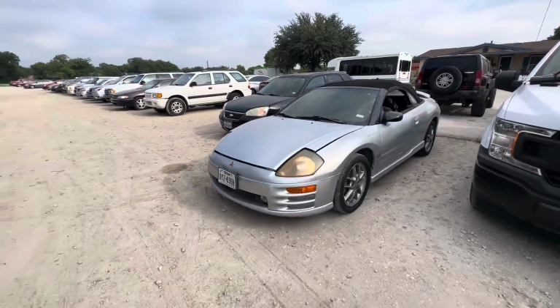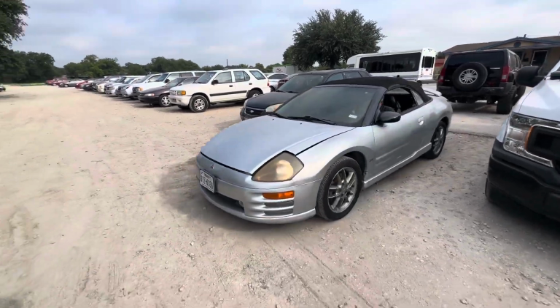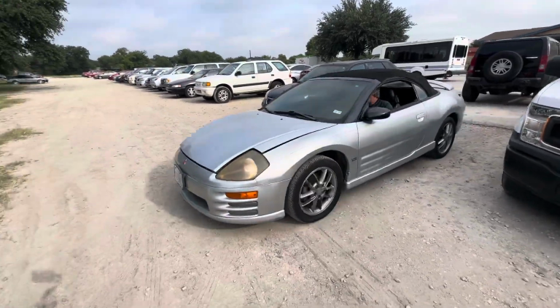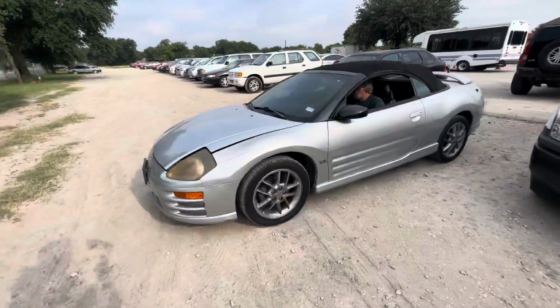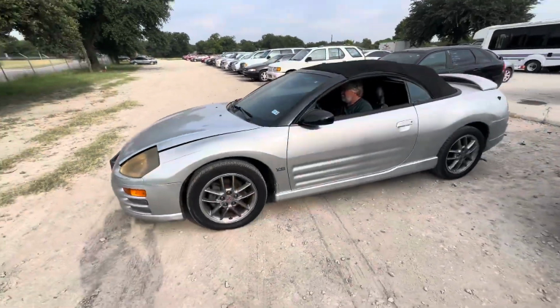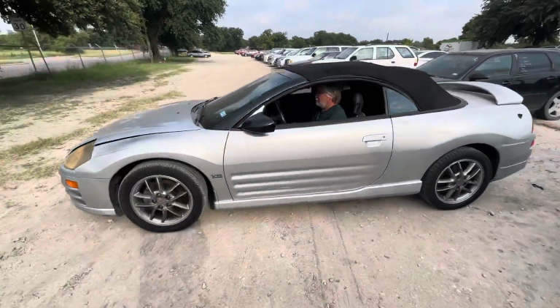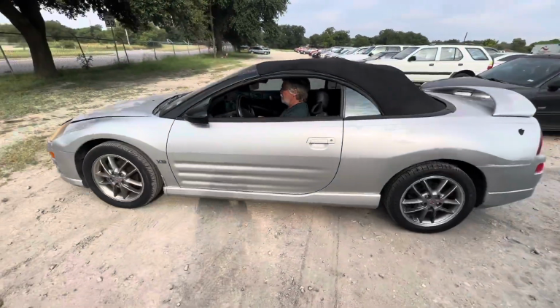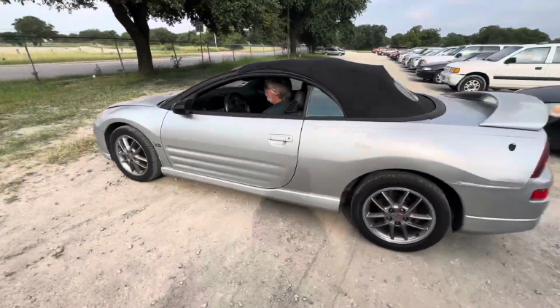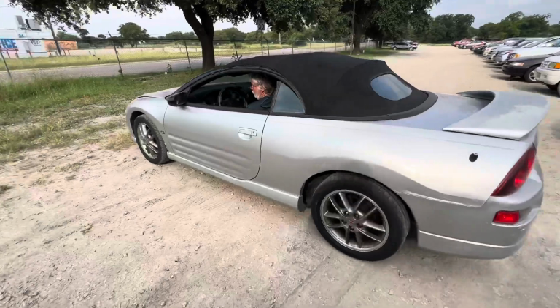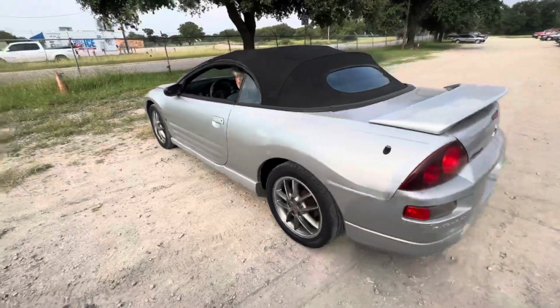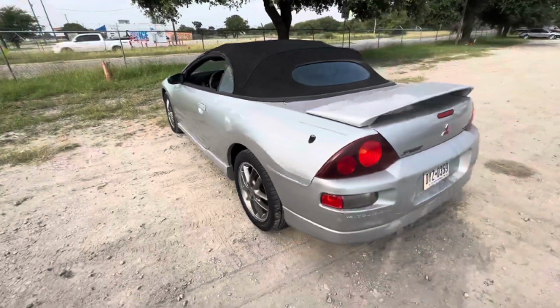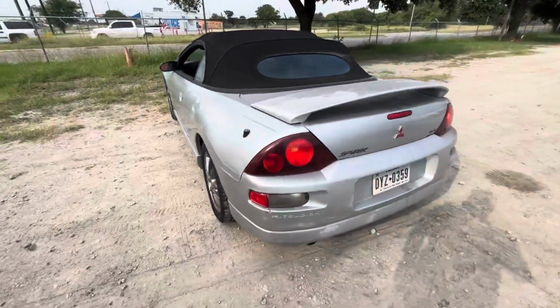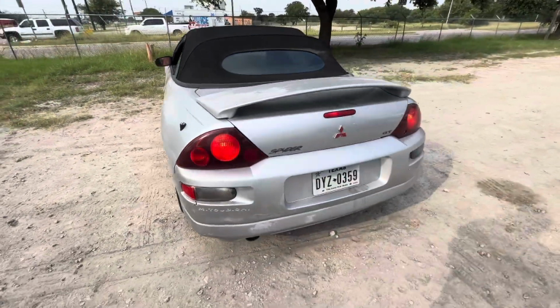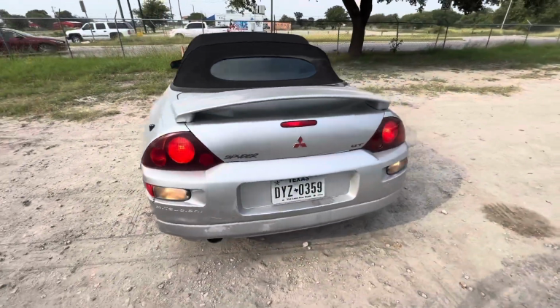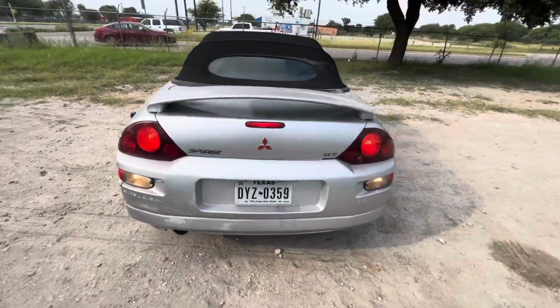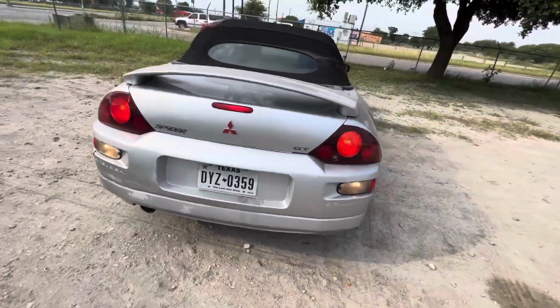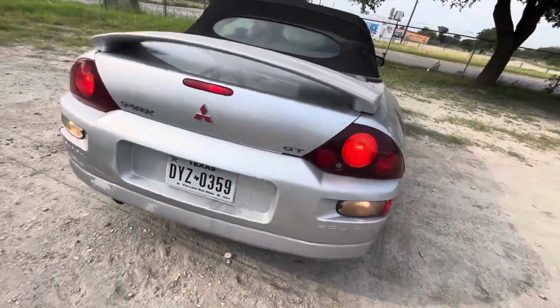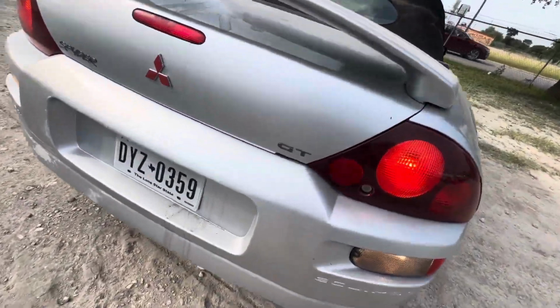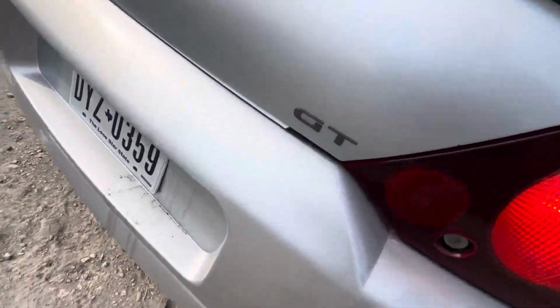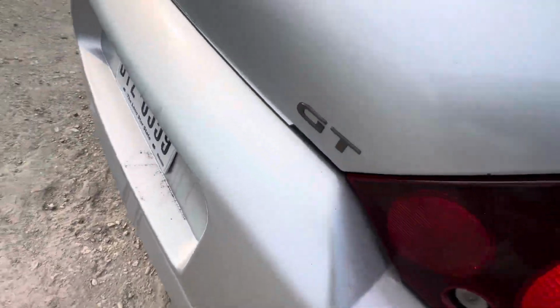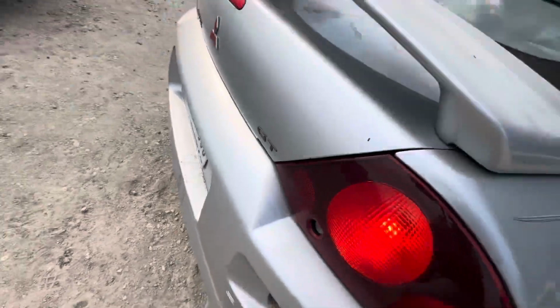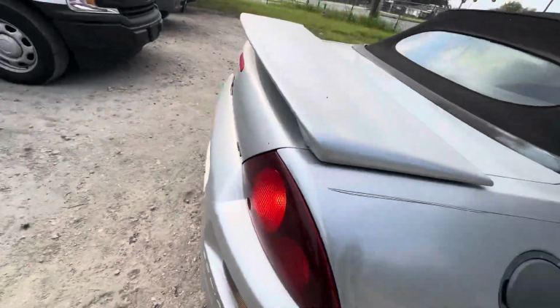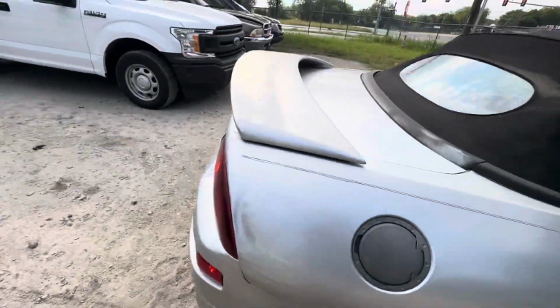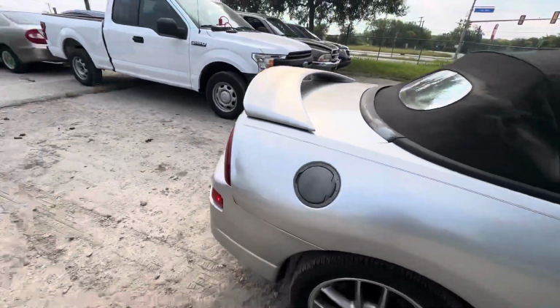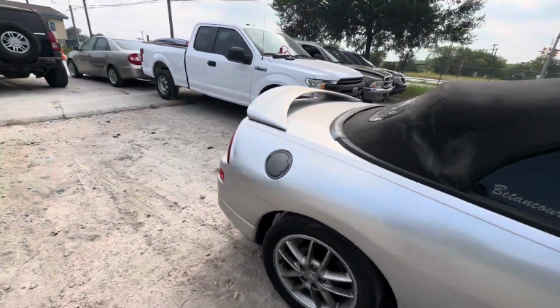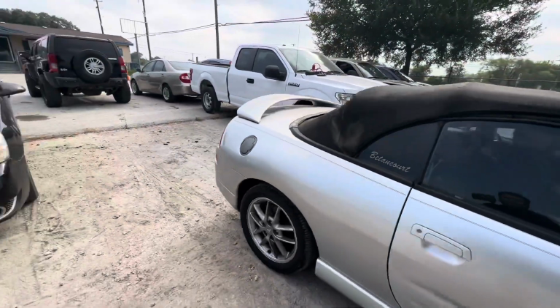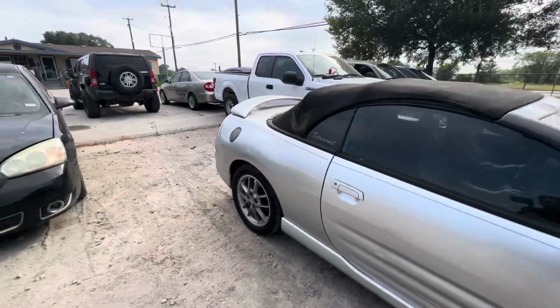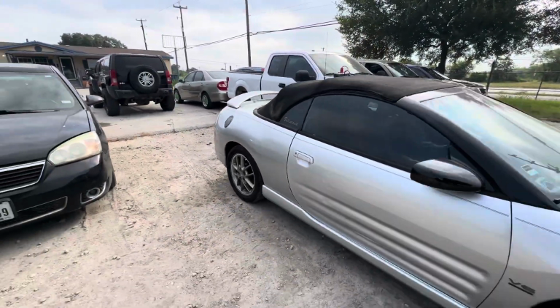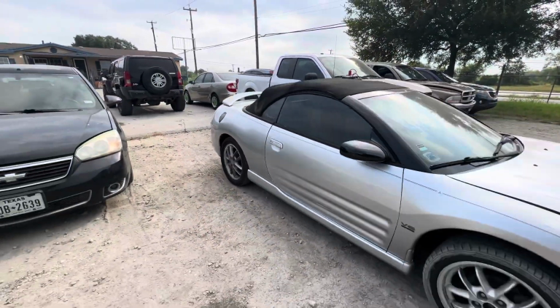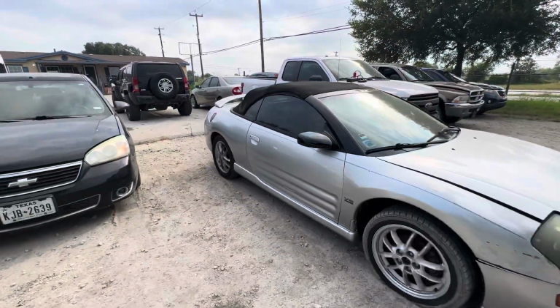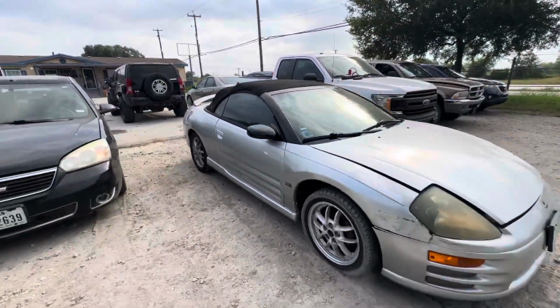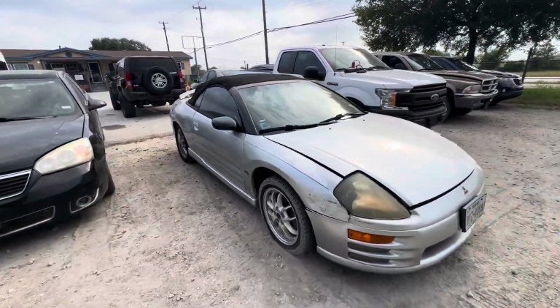Hey everybody, today we're here at Alamo Auctions. We have a 2000 Mitsubishi Eclipse. It's an automatic, GT trim, six-cylinder convertible.